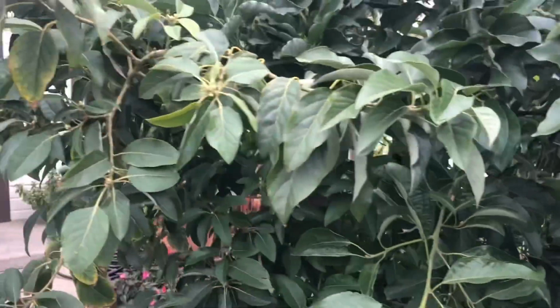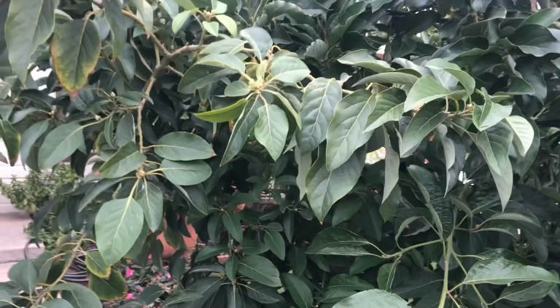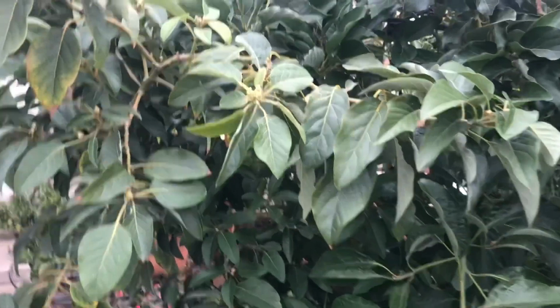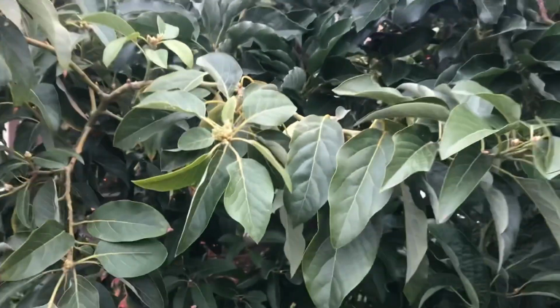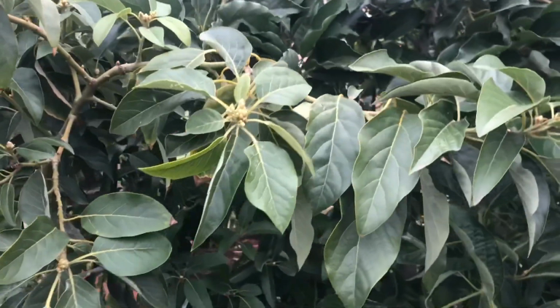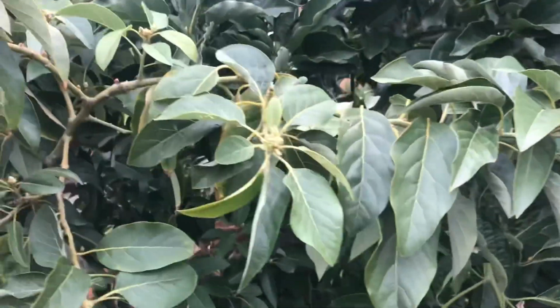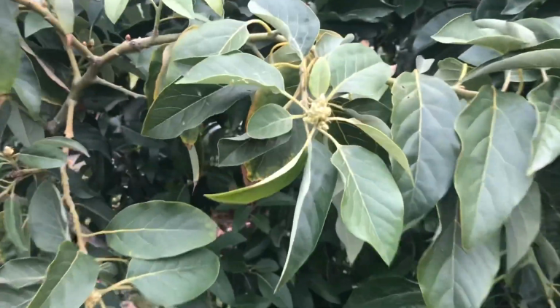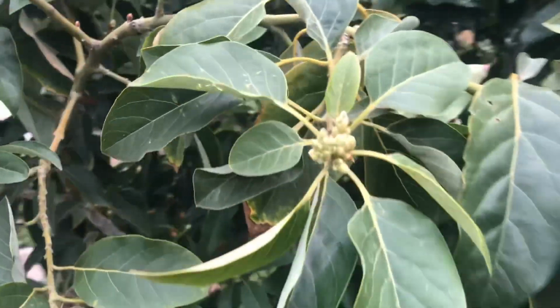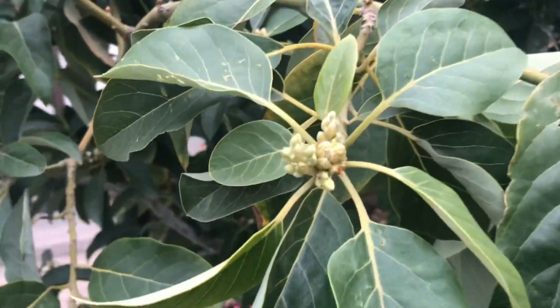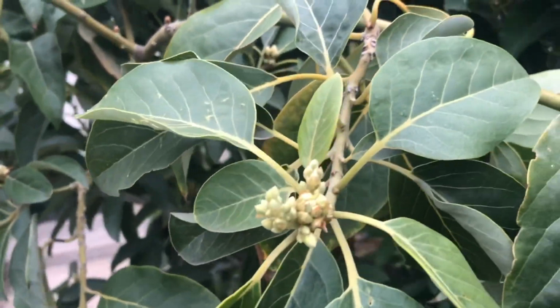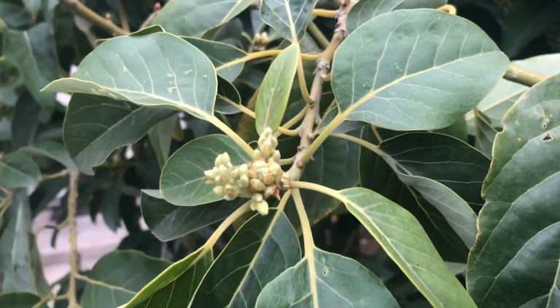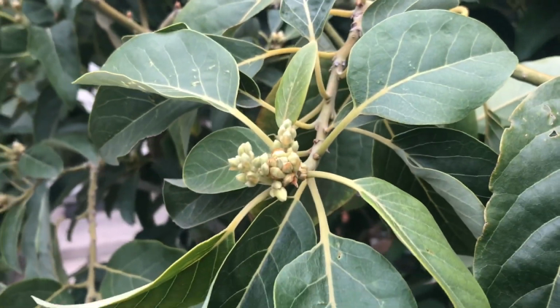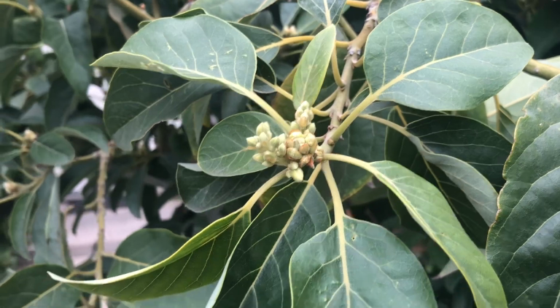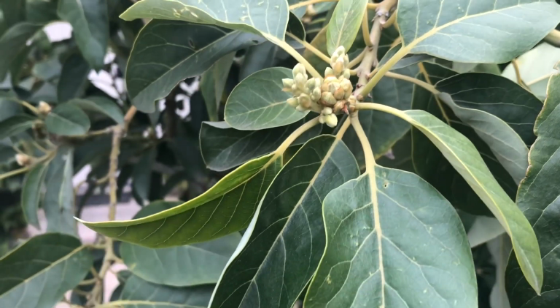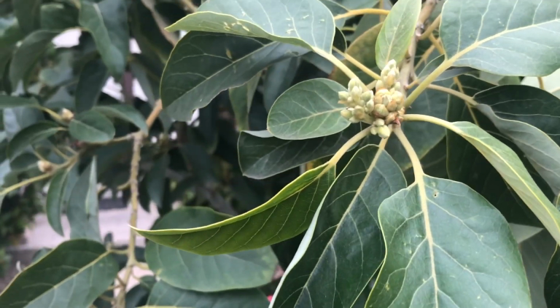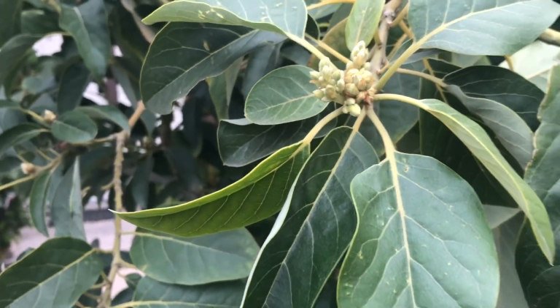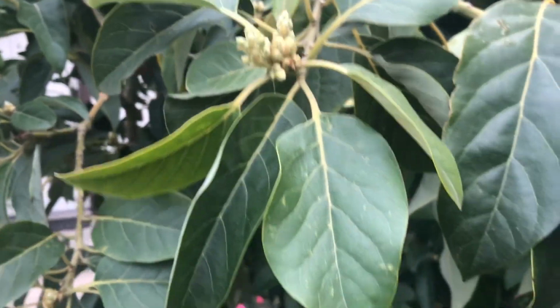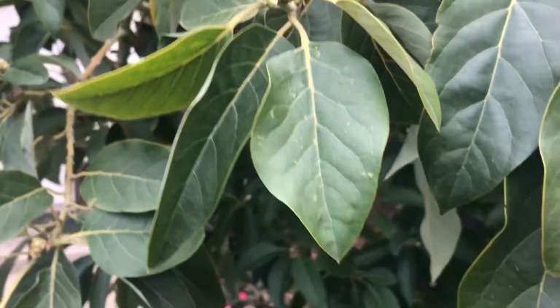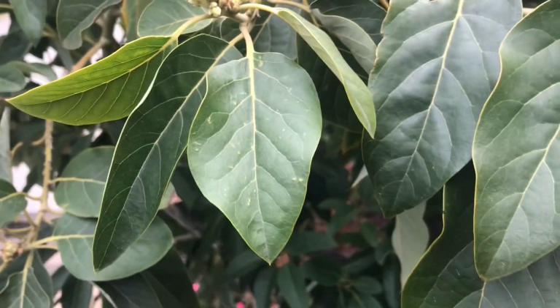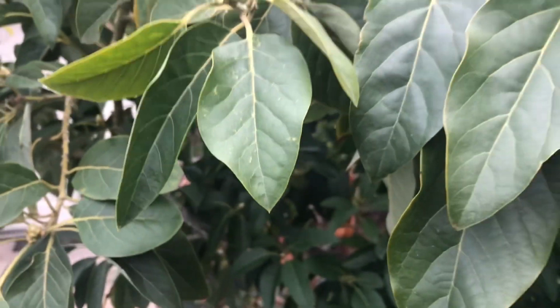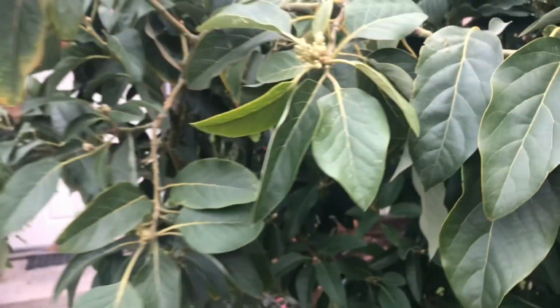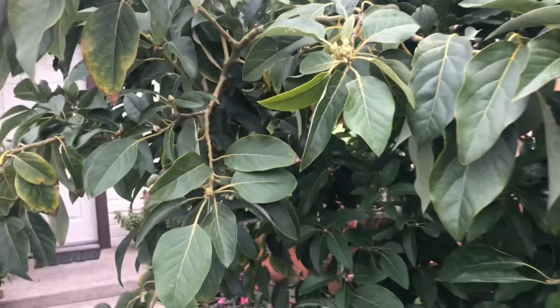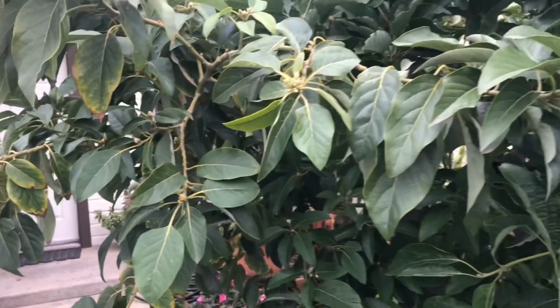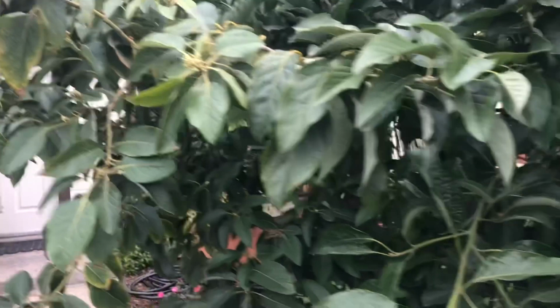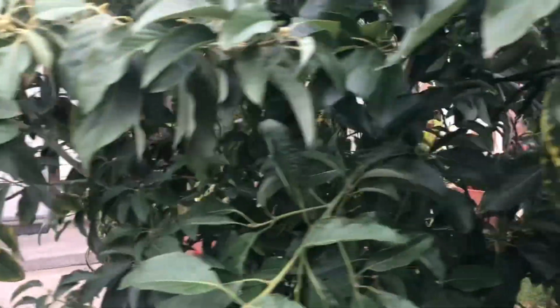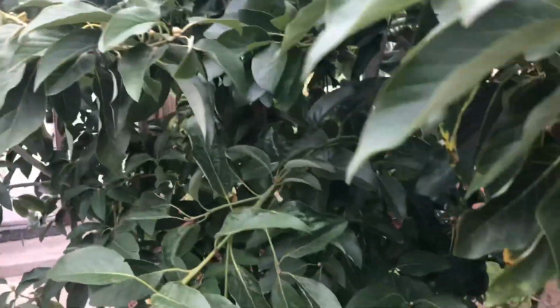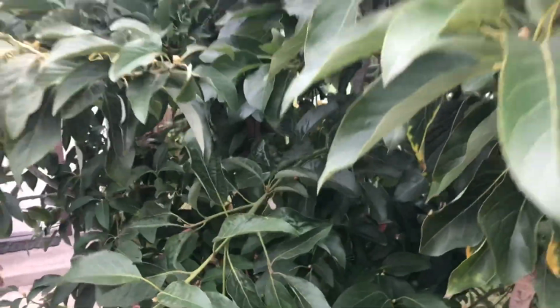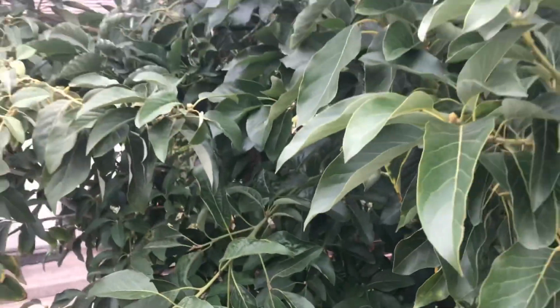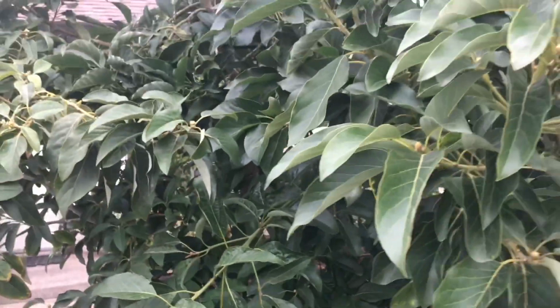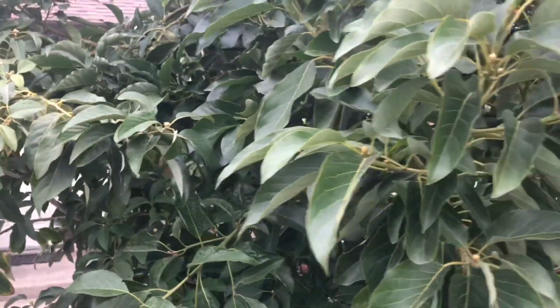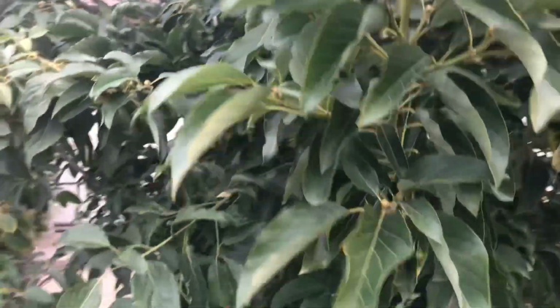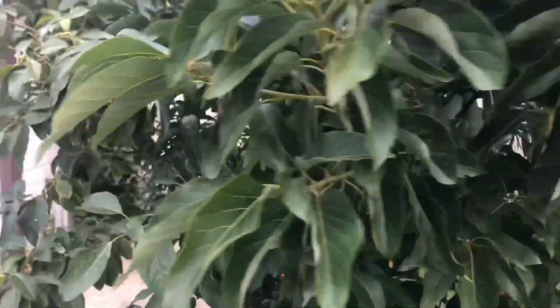I'll take you over to another tree that has nutritional deficiencies due to our chilly weather. As you can see, this is the Mexicola Grande, and it's actually producing flowers — here on a day where it's only 45 degrees, which has been the high temperature several days this week.